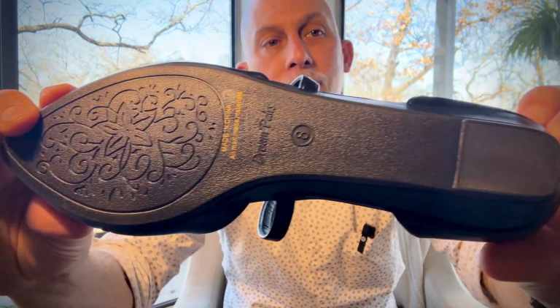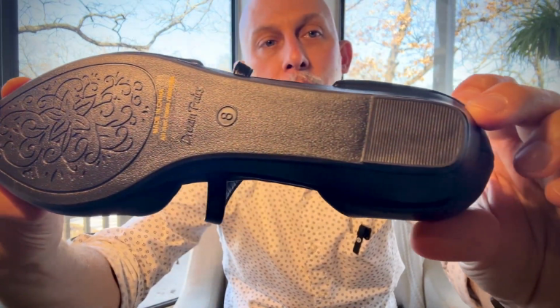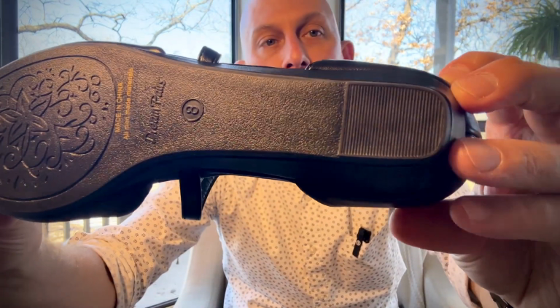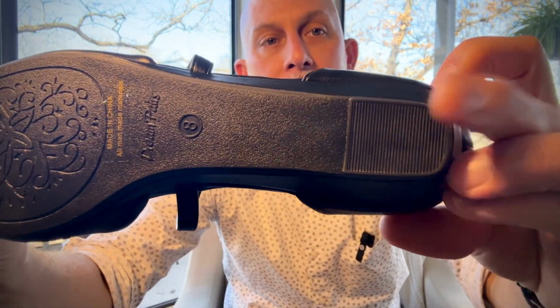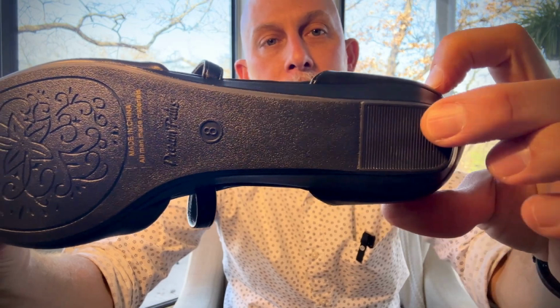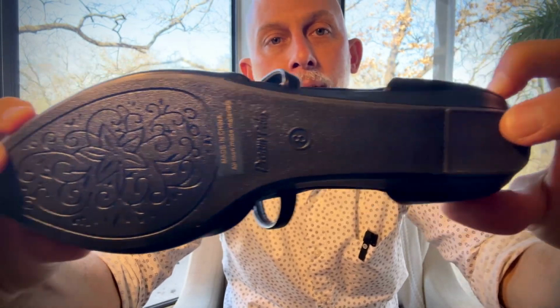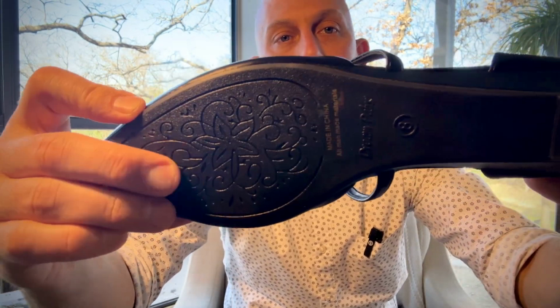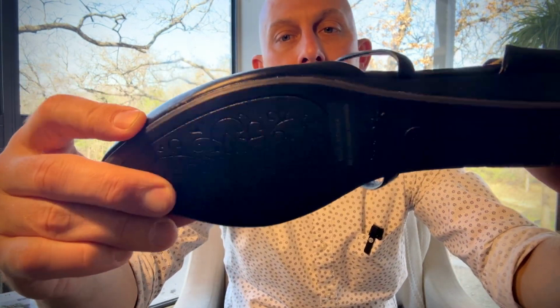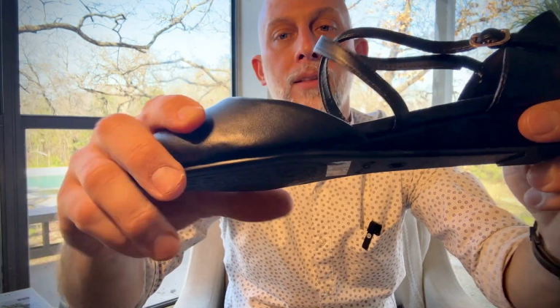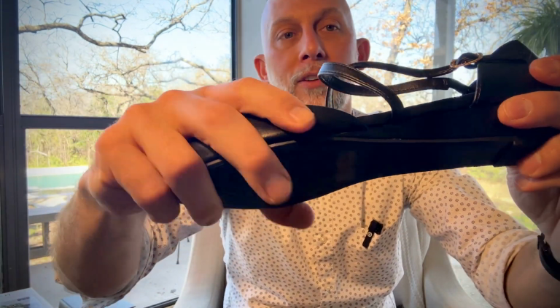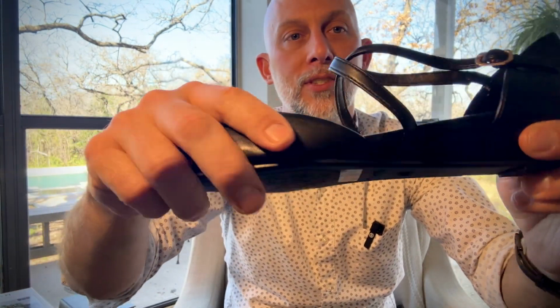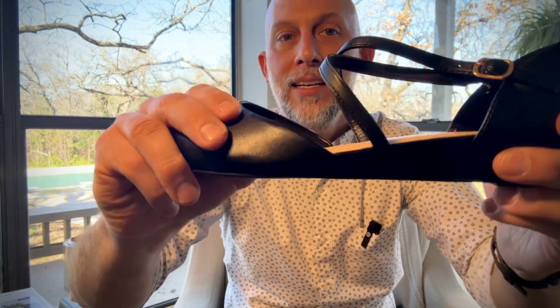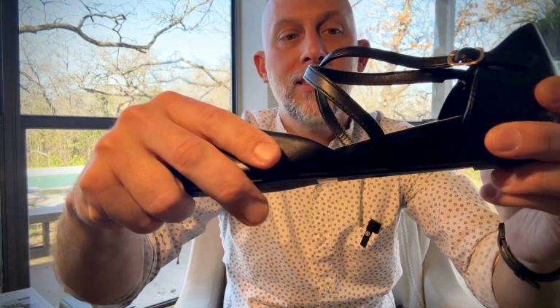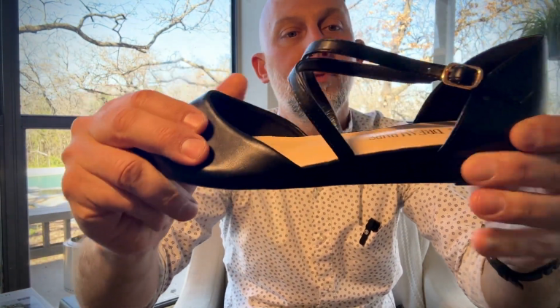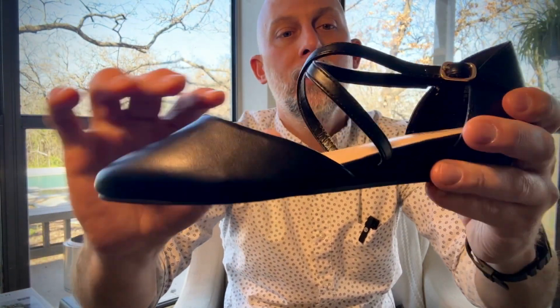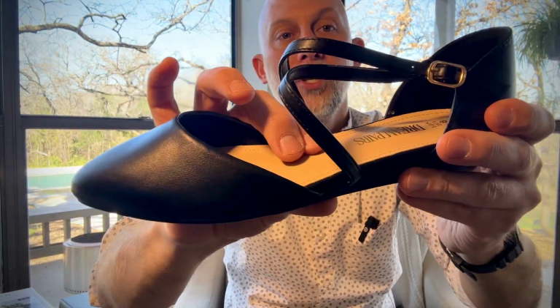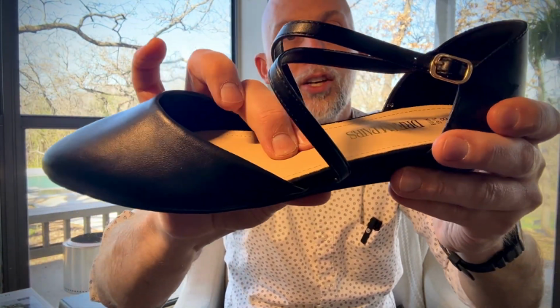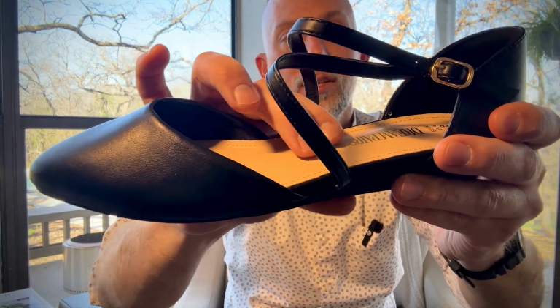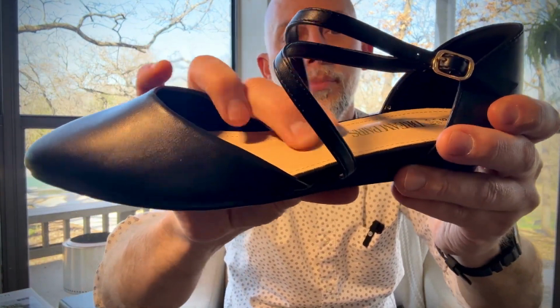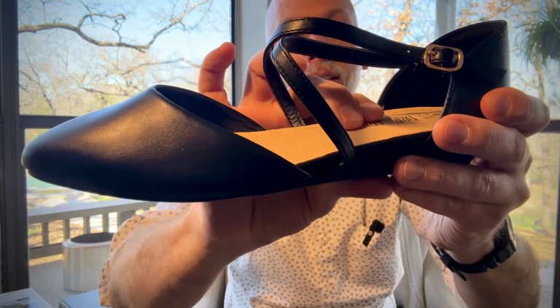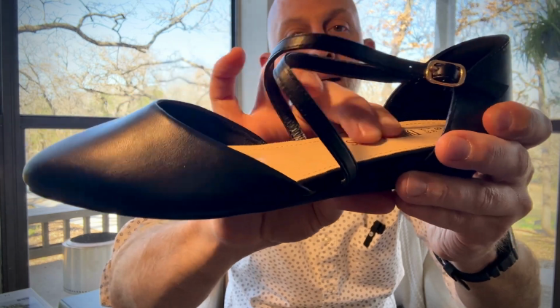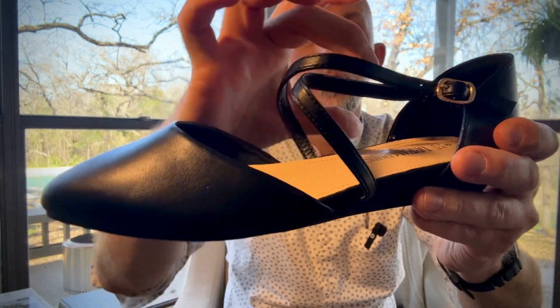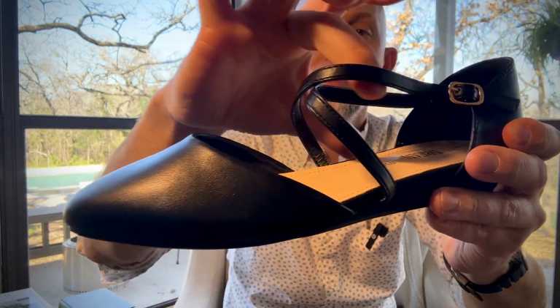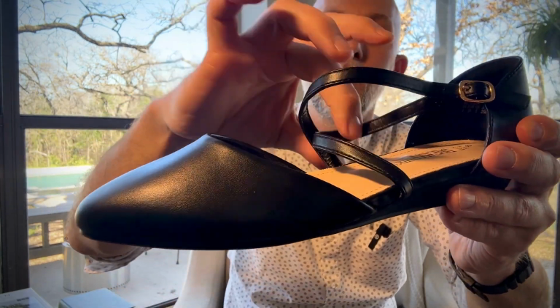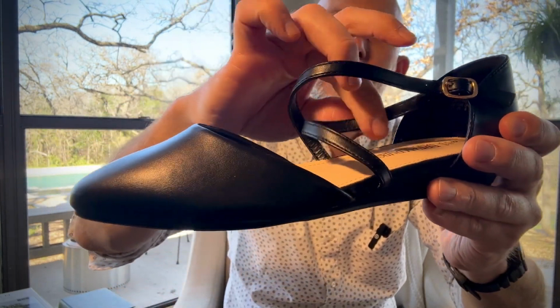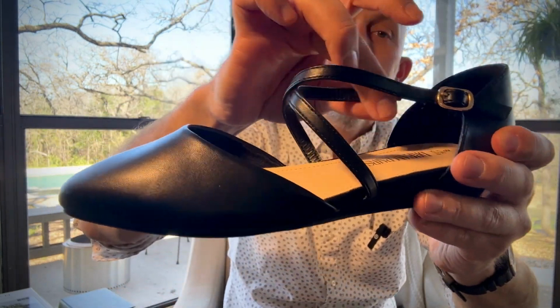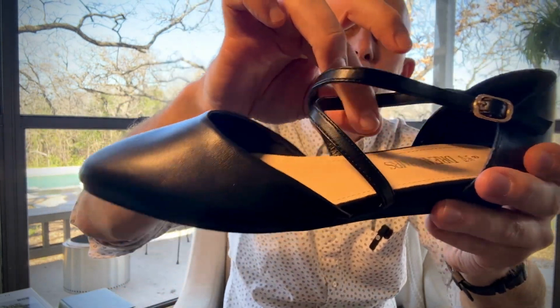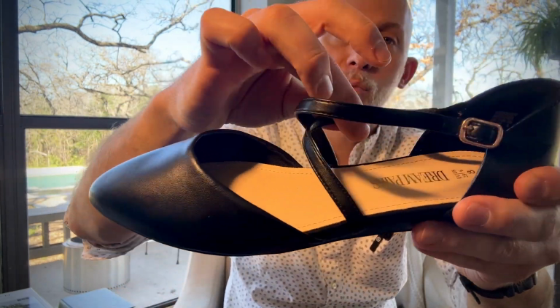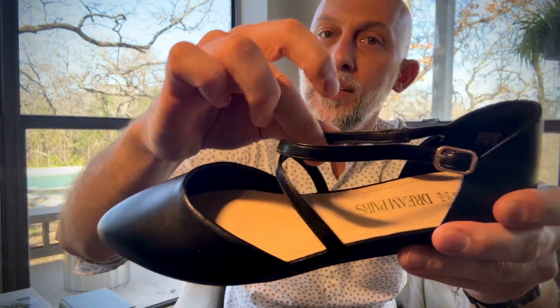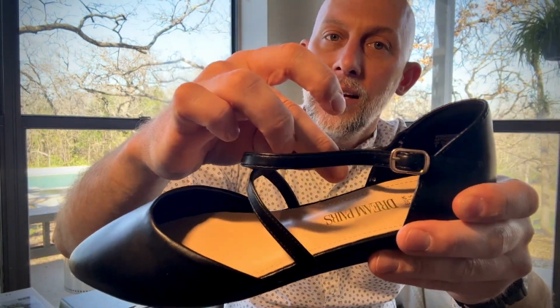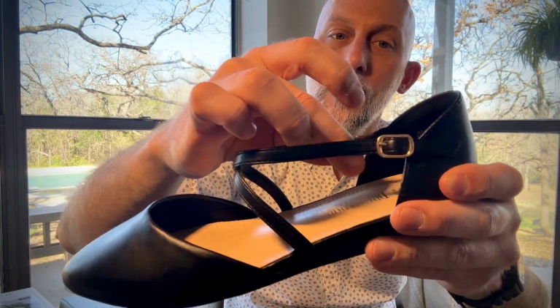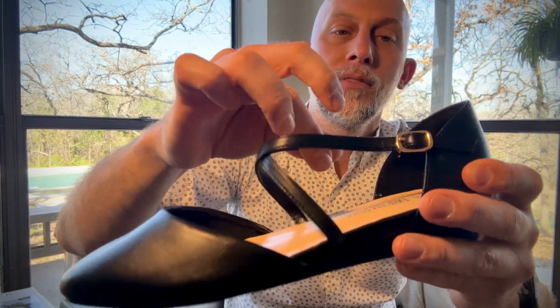There is a good grip on the bottom. The leather feels nice and supple. There's a good amount of cushion — appreciate that. The straps are stylish and also smooth on the inside, so they're going to be comfortable.